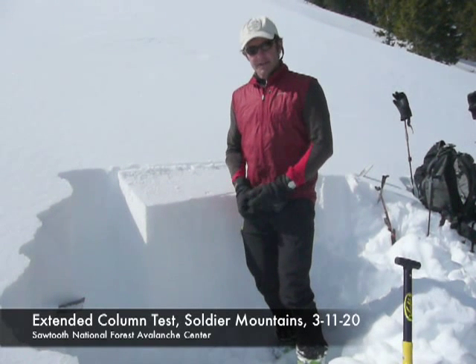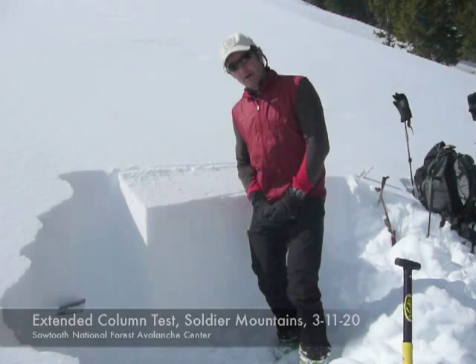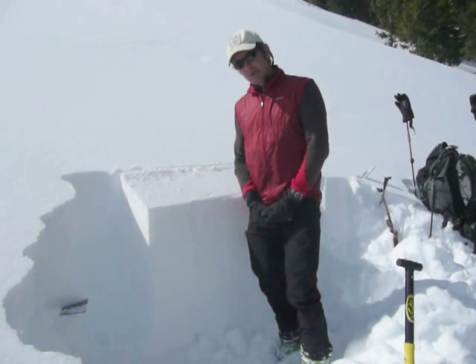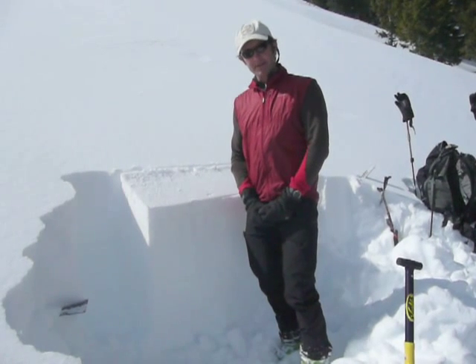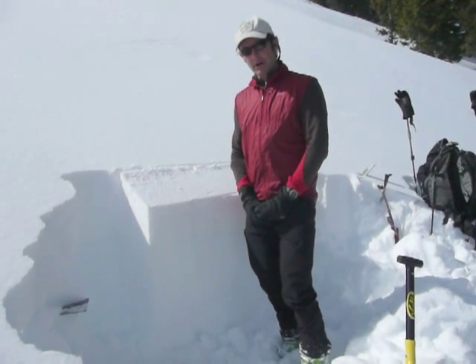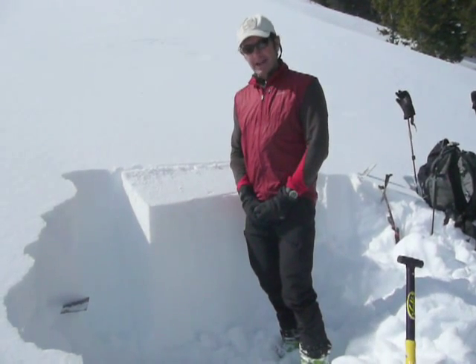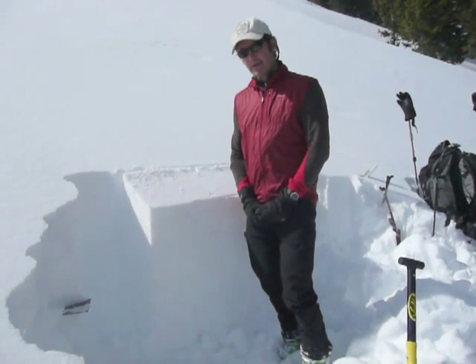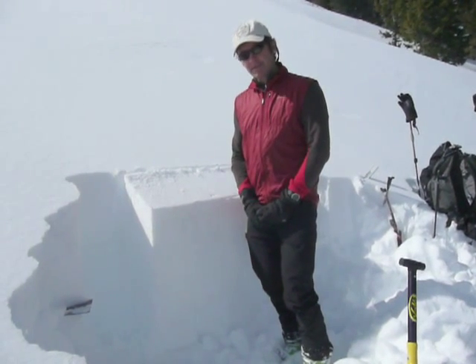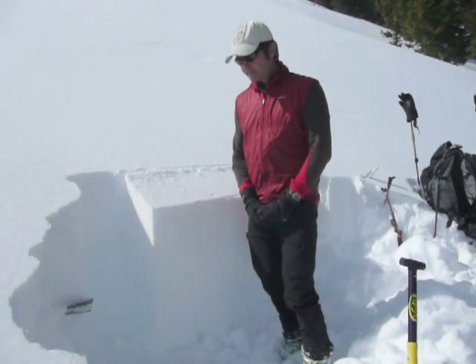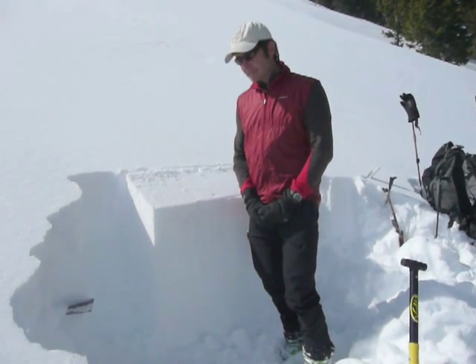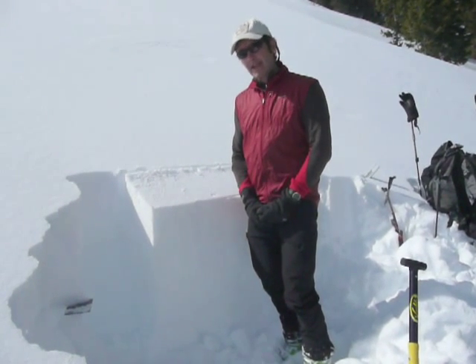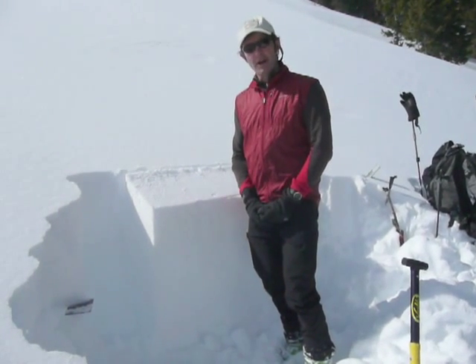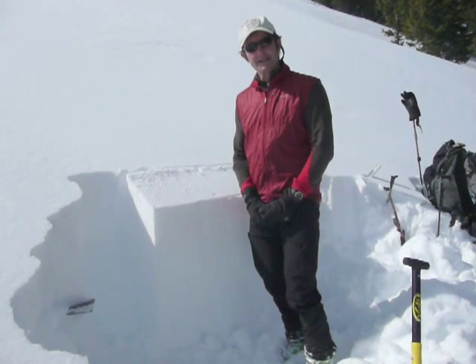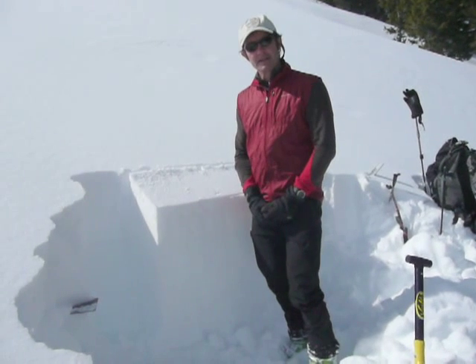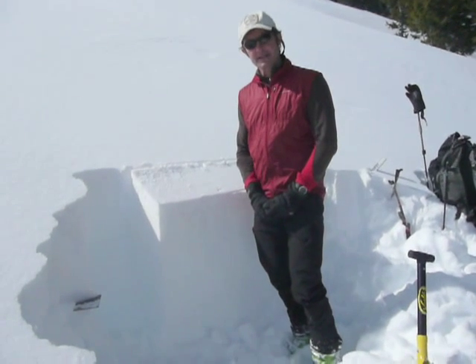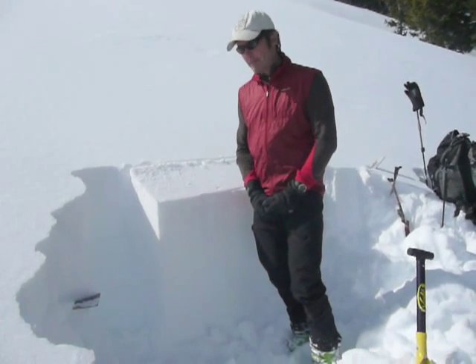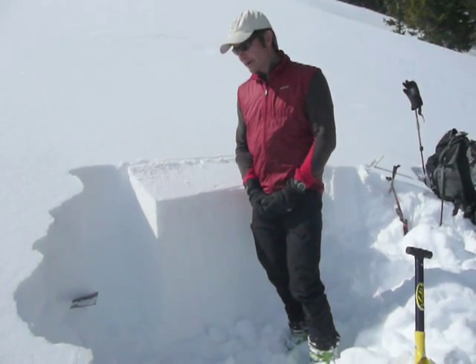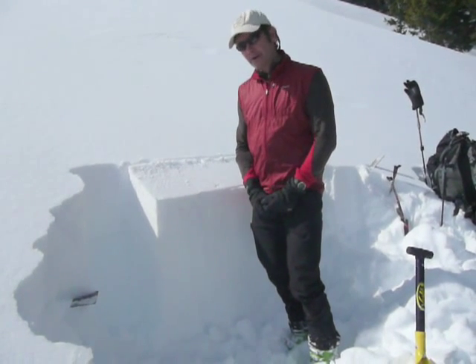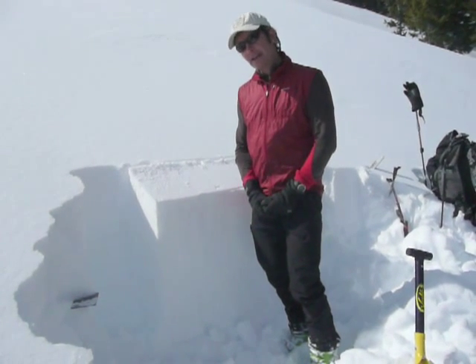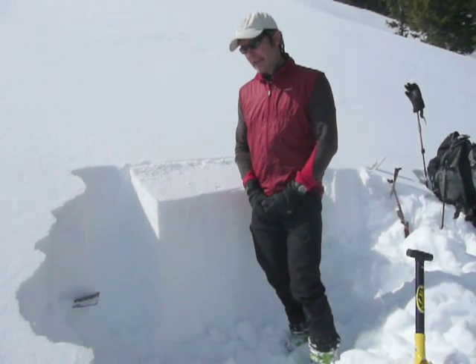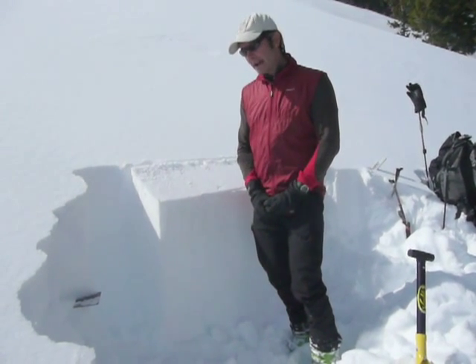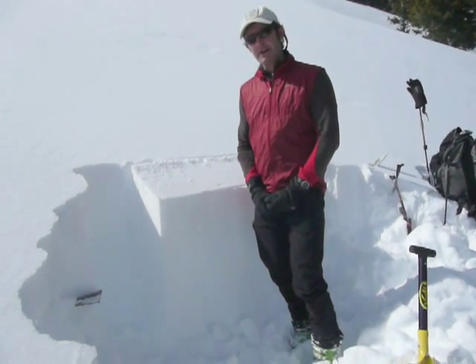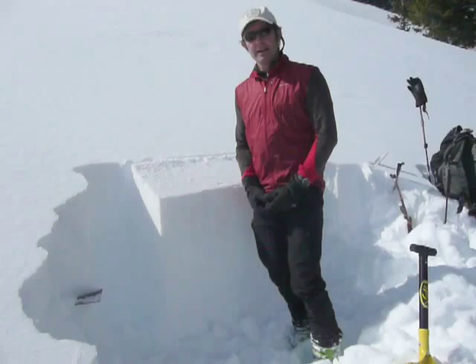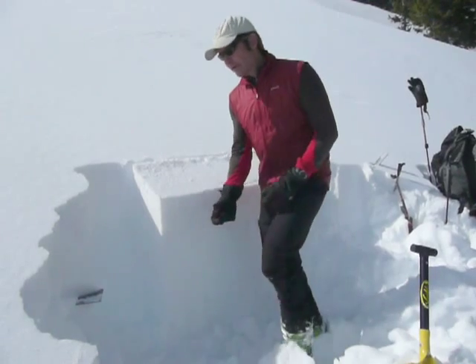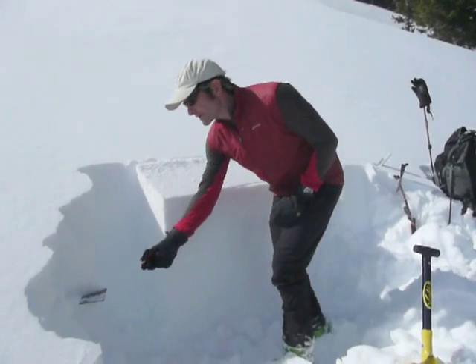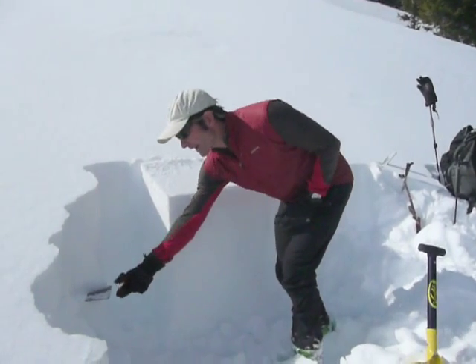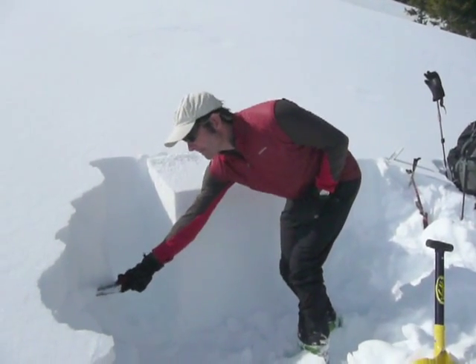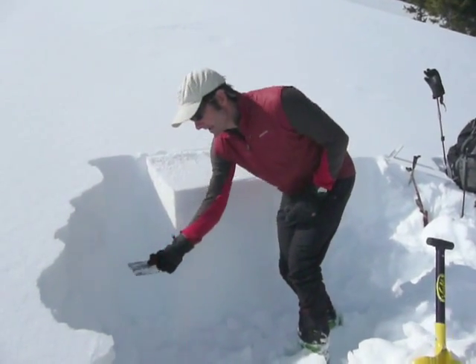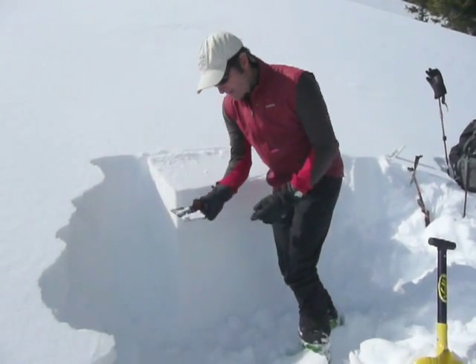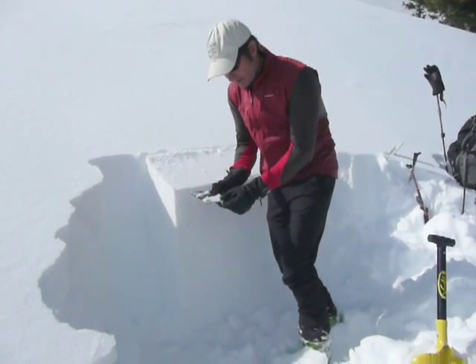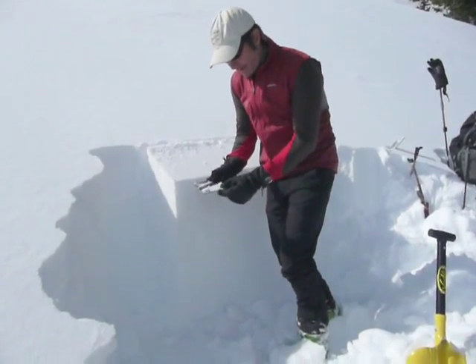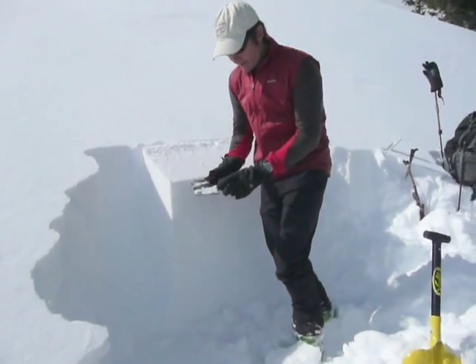Today we're in the Soldier Mountains. We're at about 8,500 feet, on an east-north-east facing slope of about 30 degrees. Chris and I are down here today to look for the surface hoar layer that we've been concerned about the last couple of weeks.